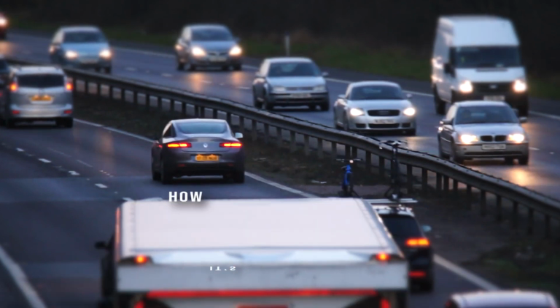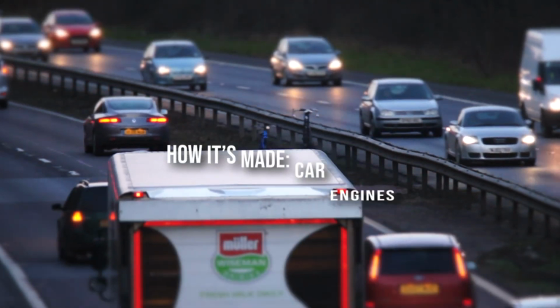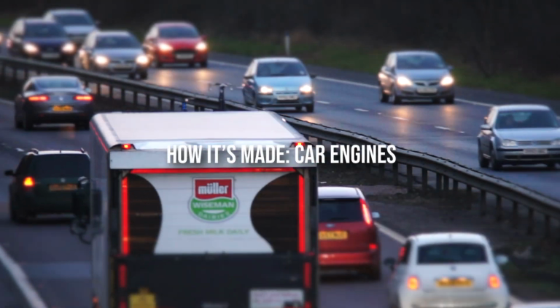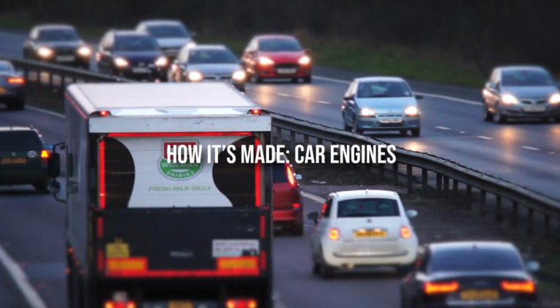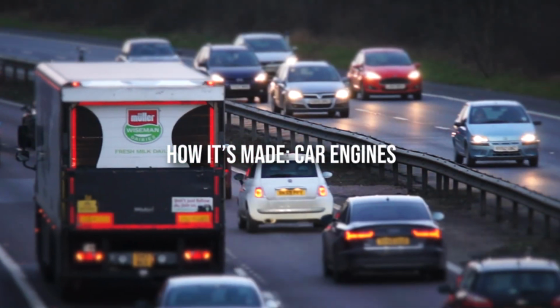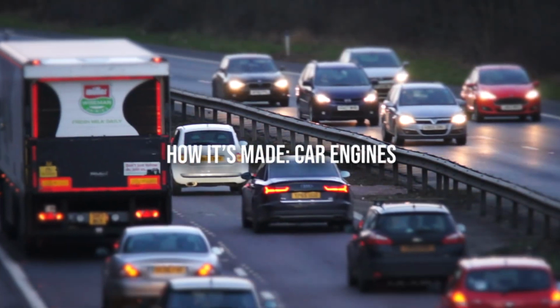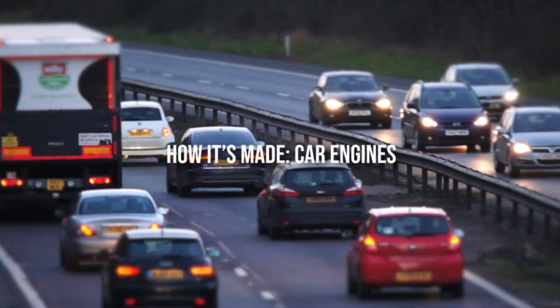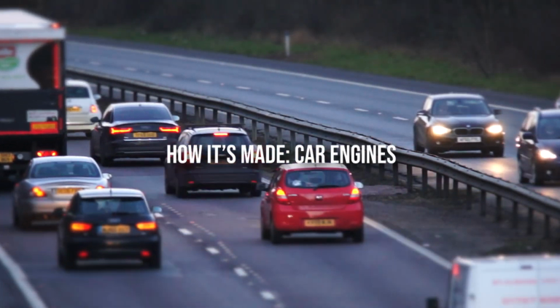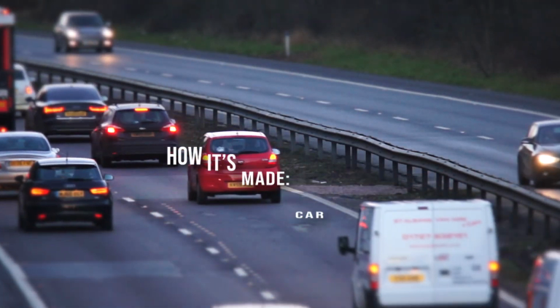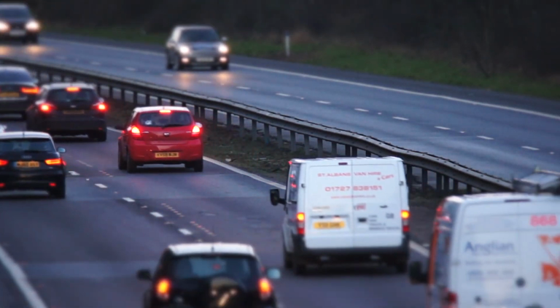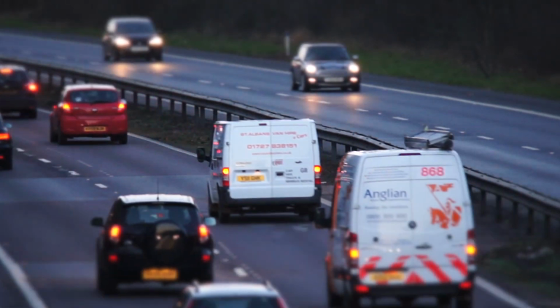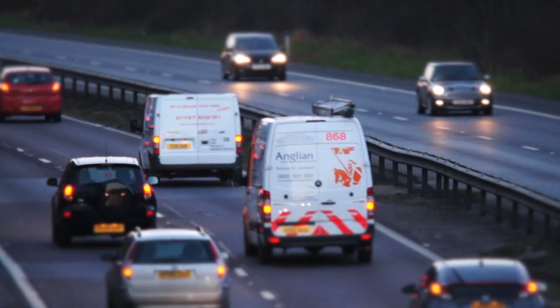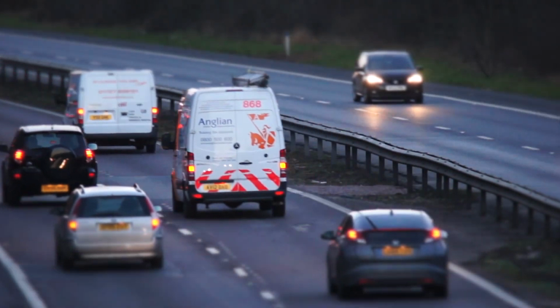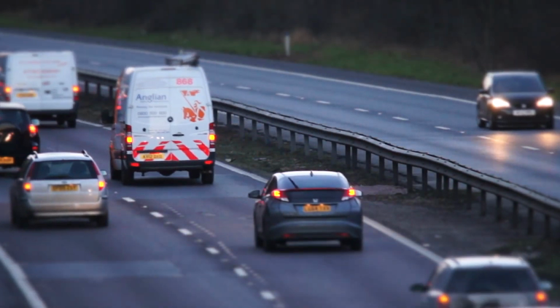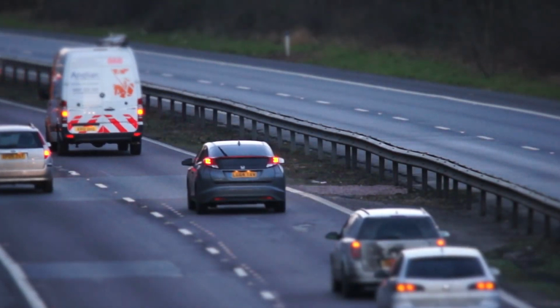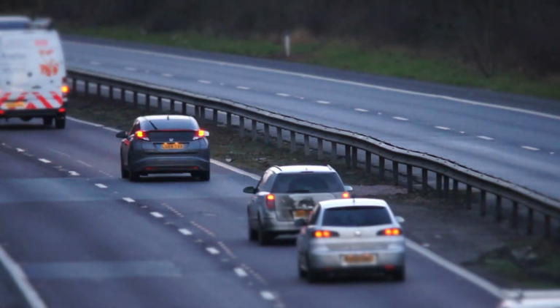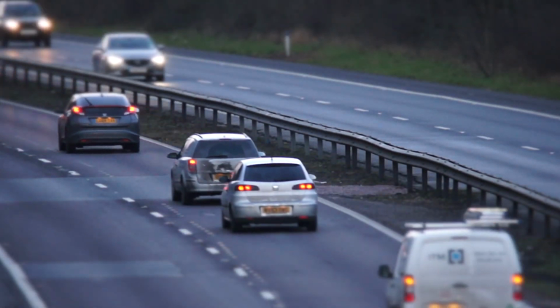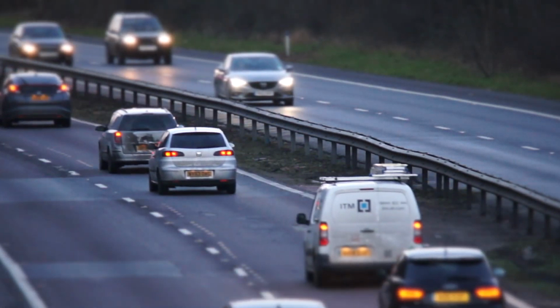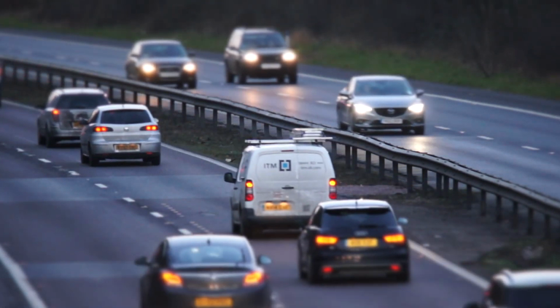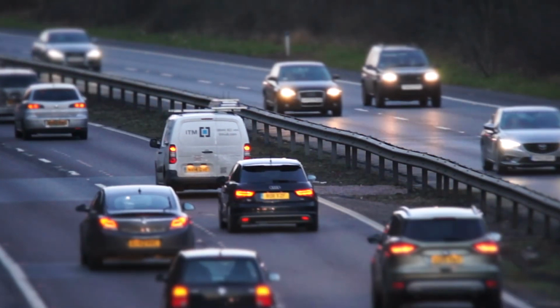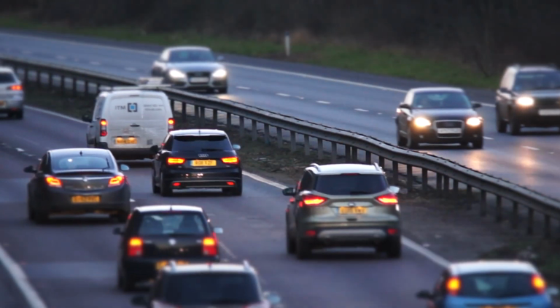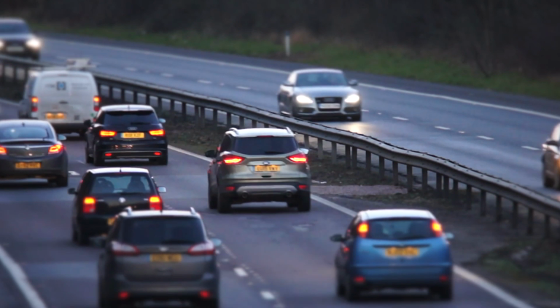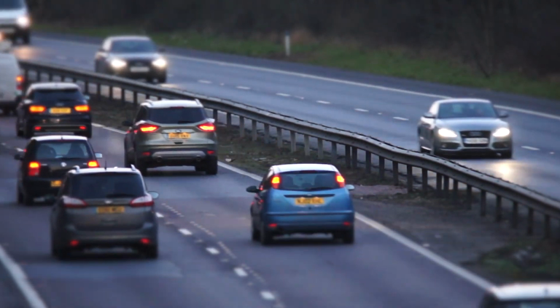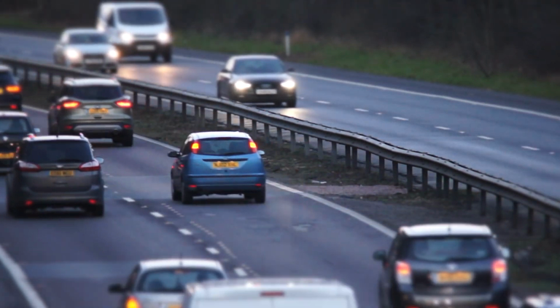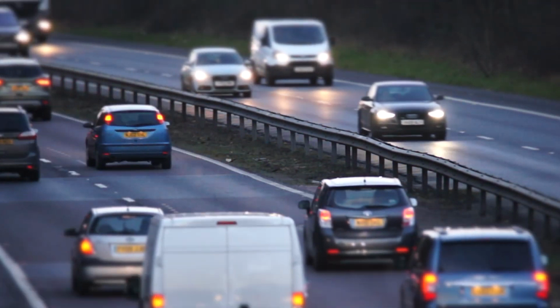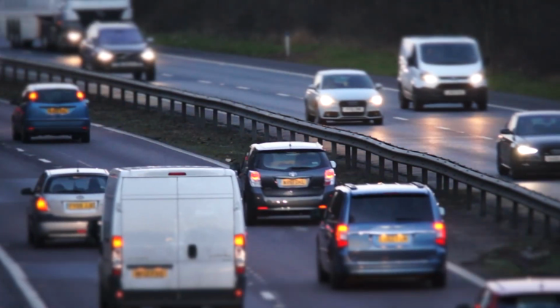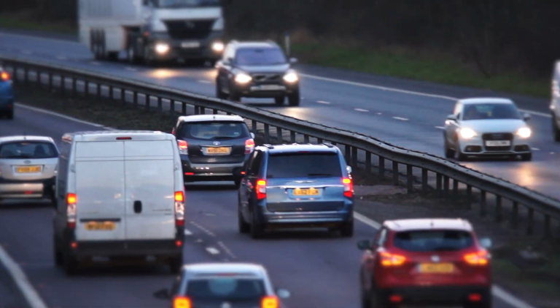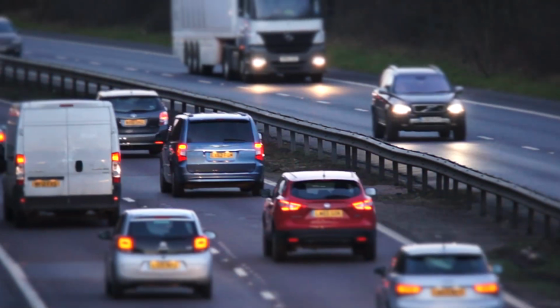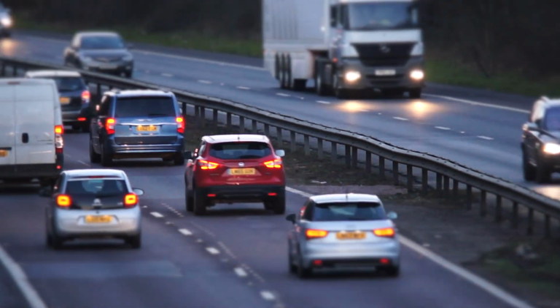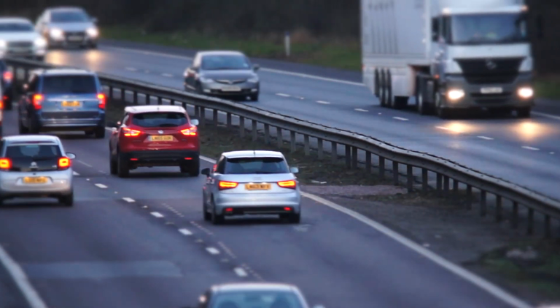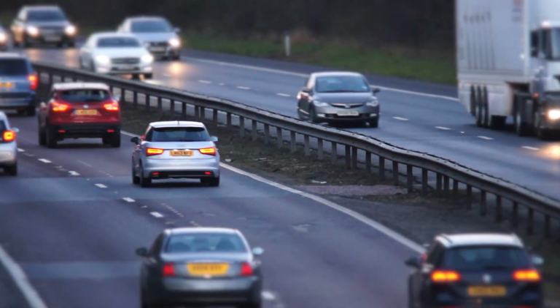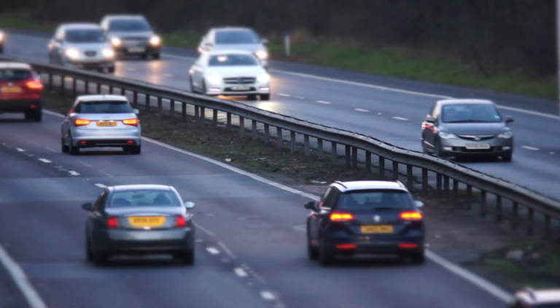How It's Made – Car Engines. Hello friends, welcome once again to our channel. Have you ever thought about what keeps your car moving? How does your car reach from the start point to the destination? What lies beneath the hood of your vehicle? We have all of your answers.